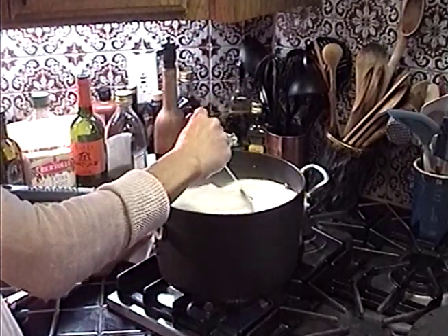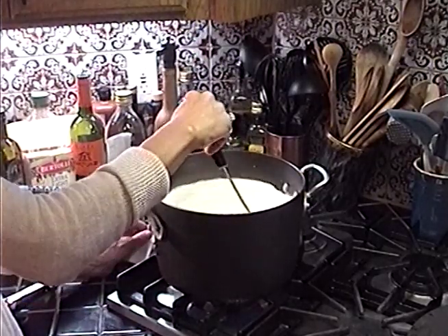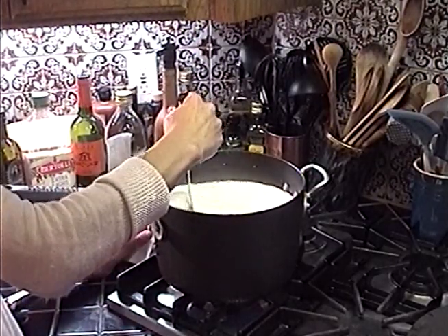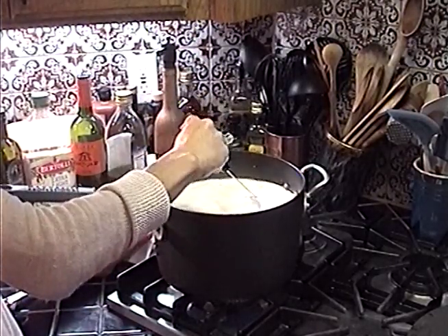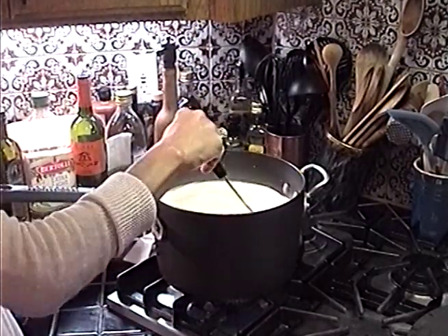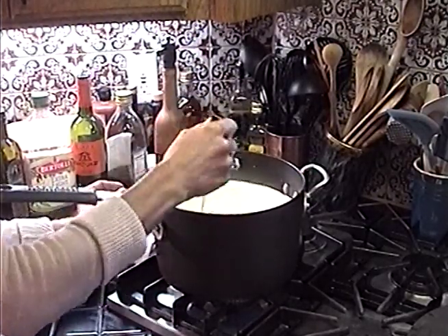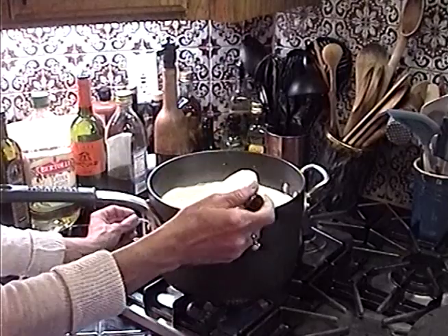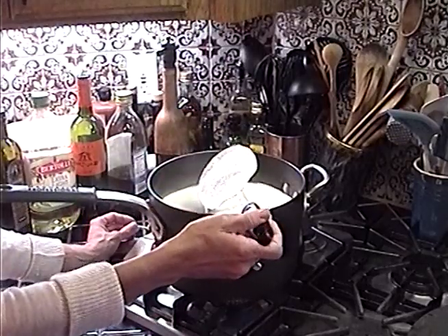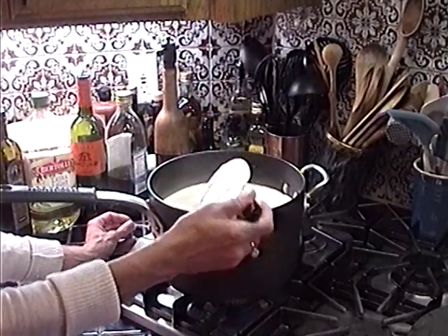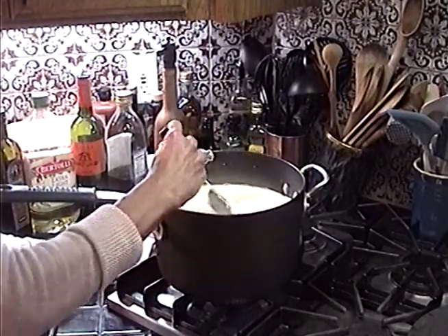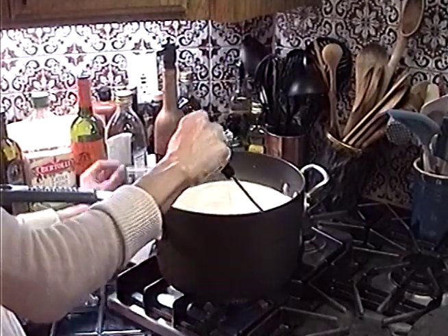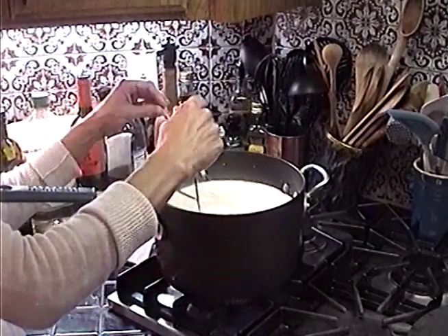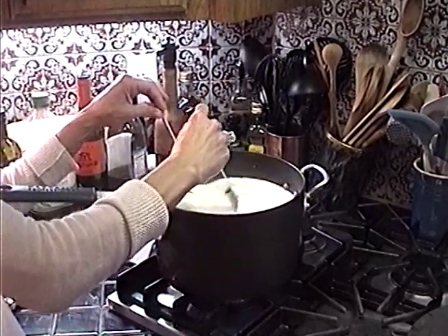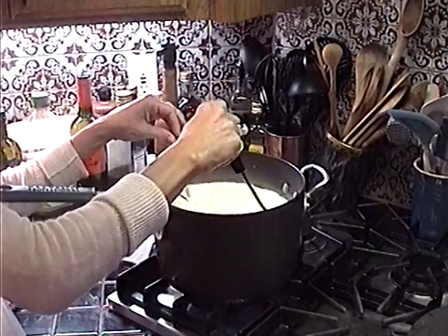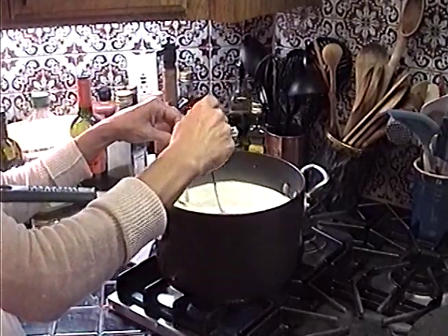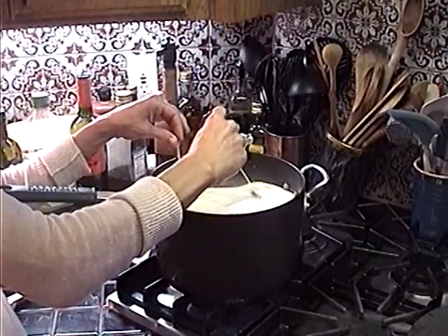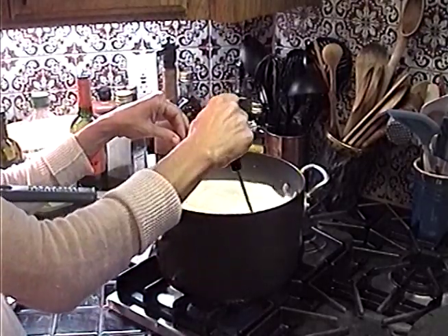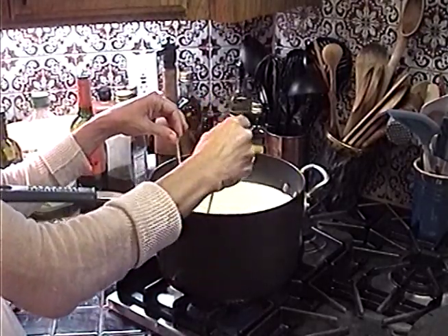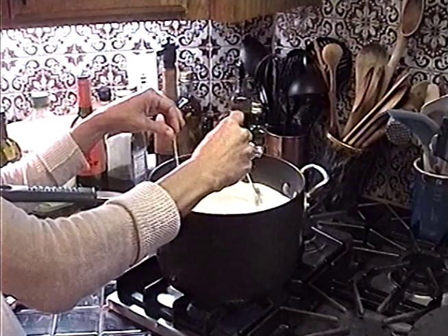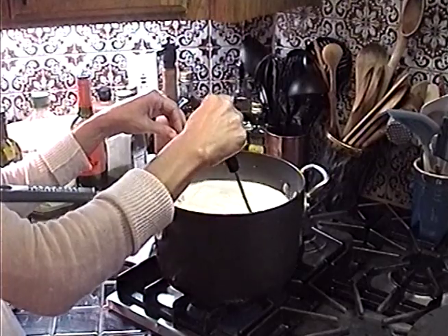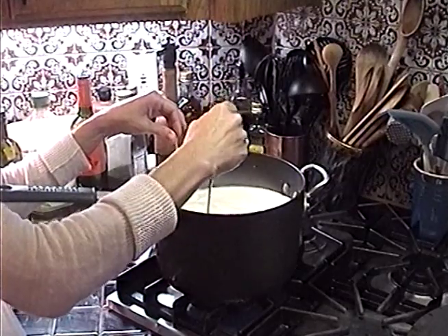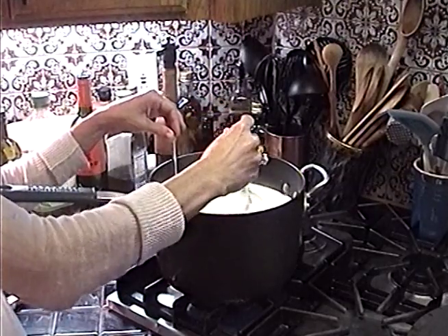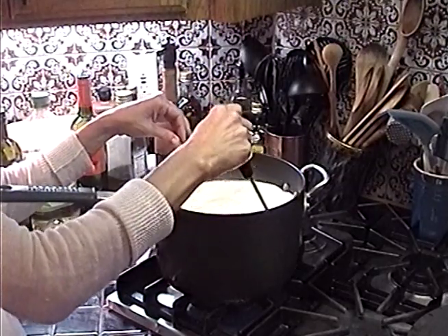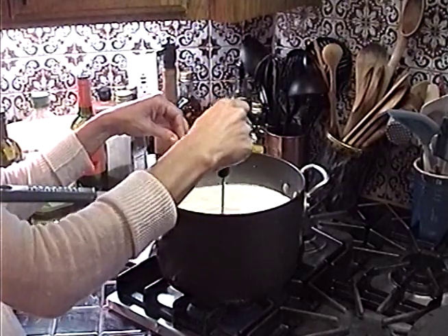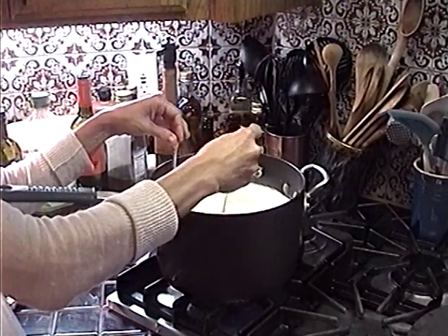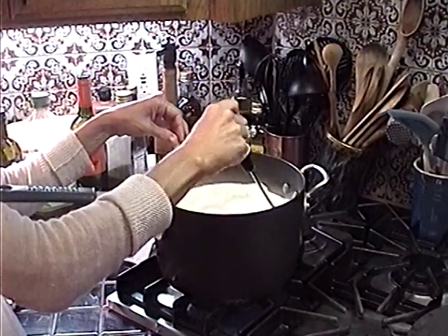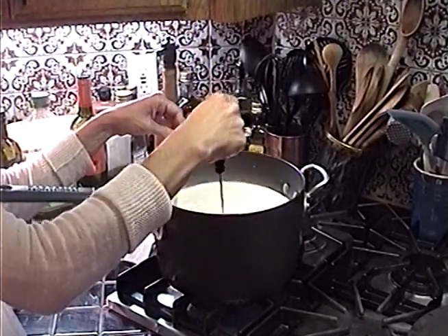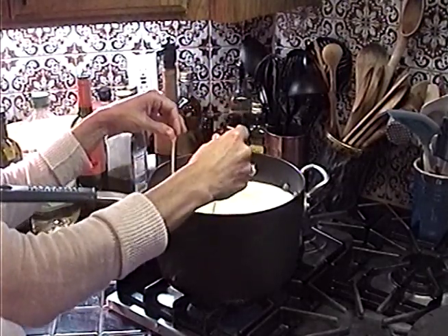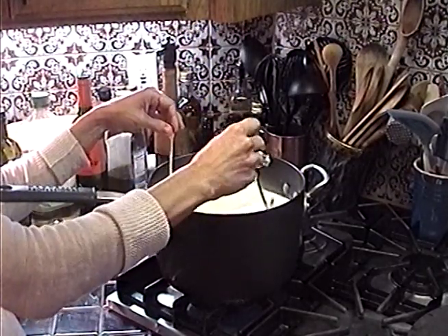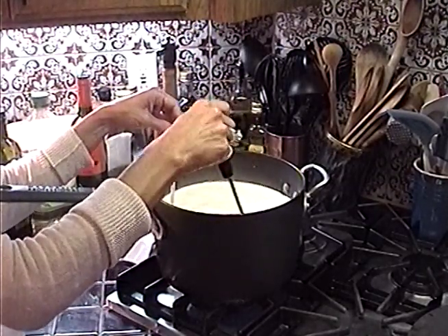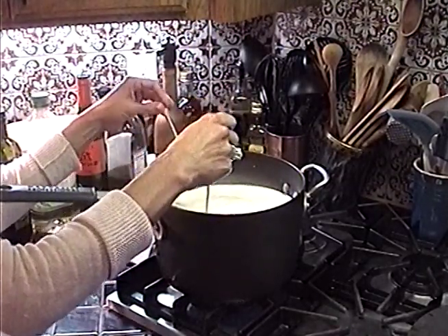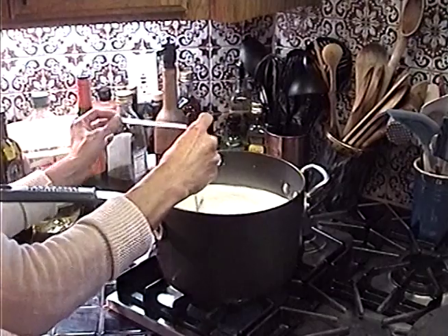Do we have any curds forming yet? Not really — just bubbles so far. We're at about 60 degrees.